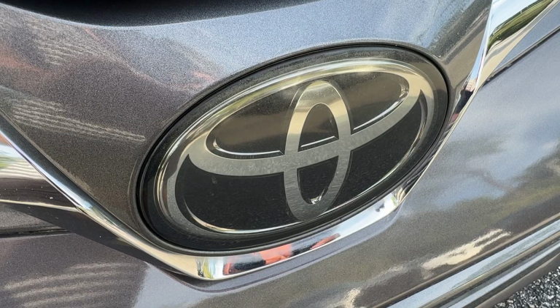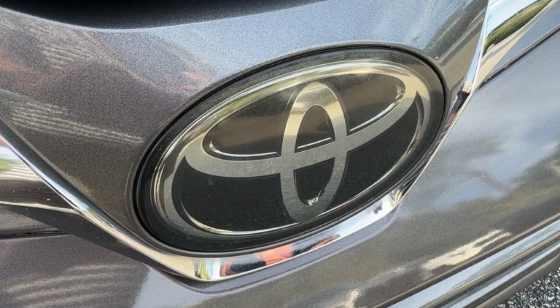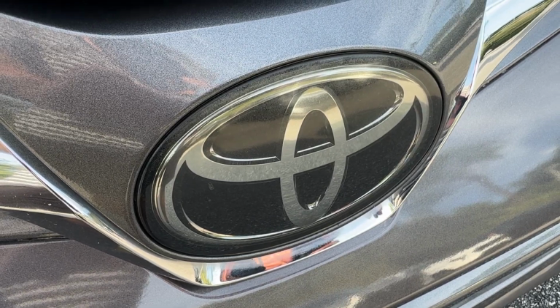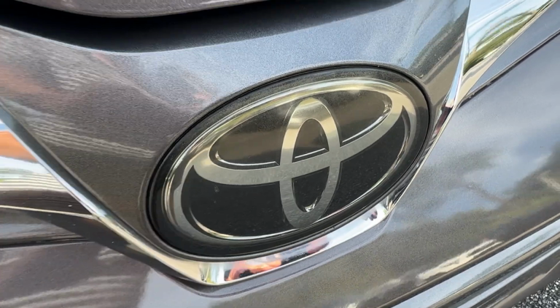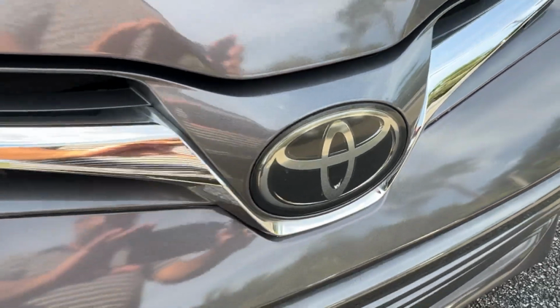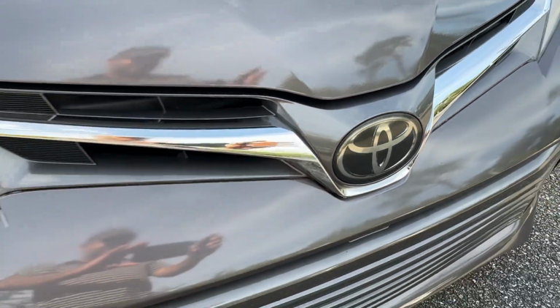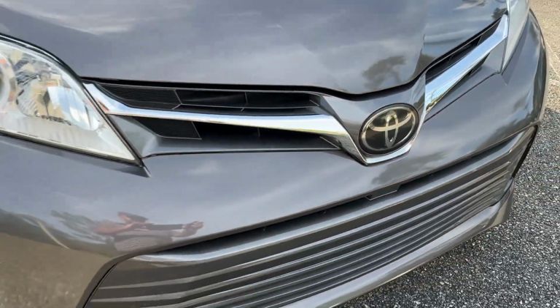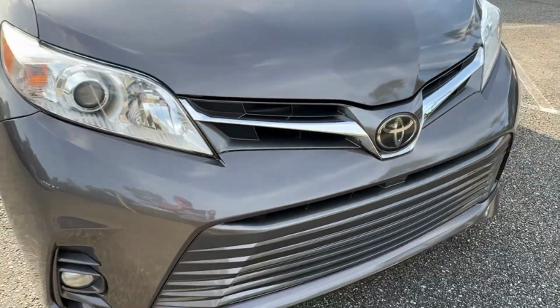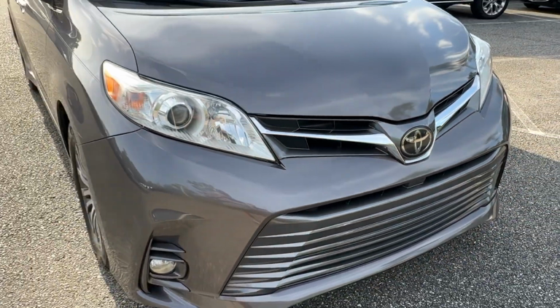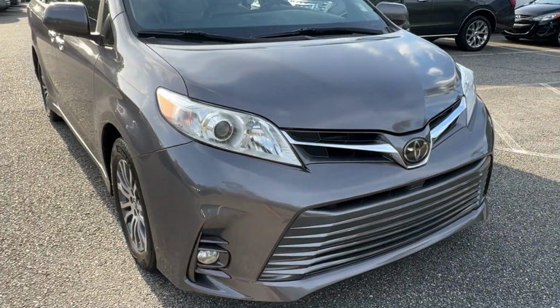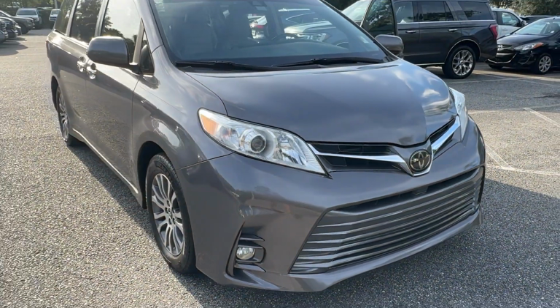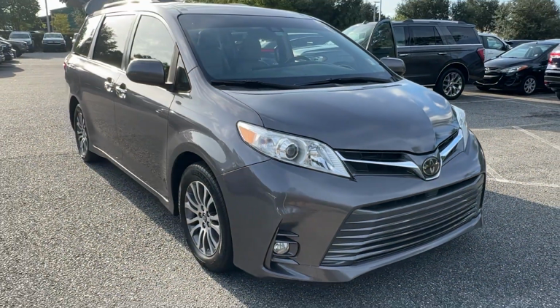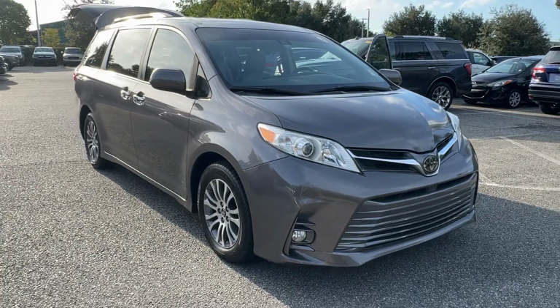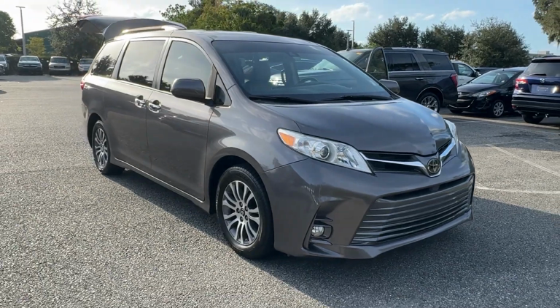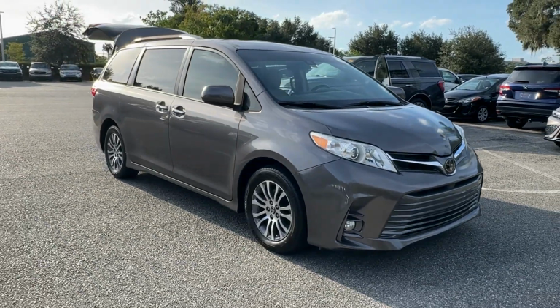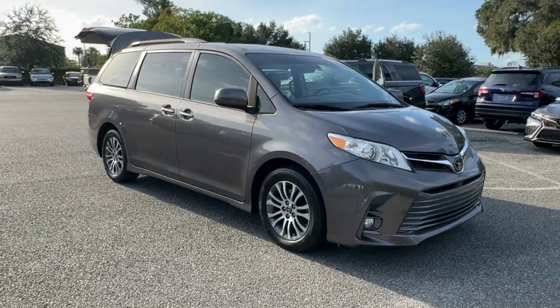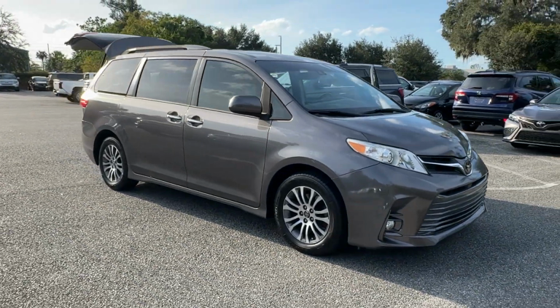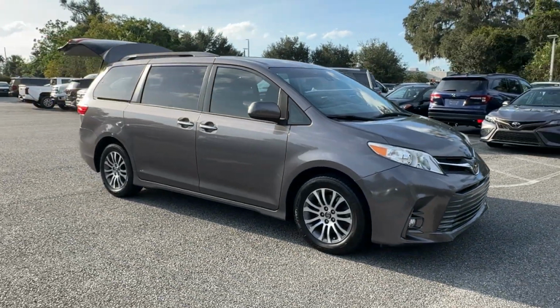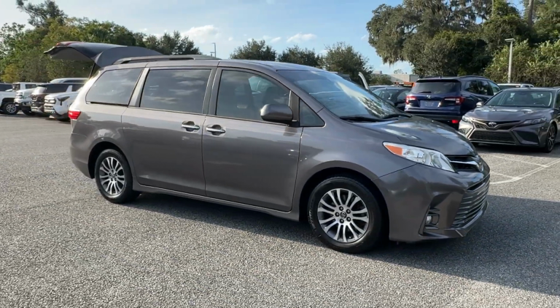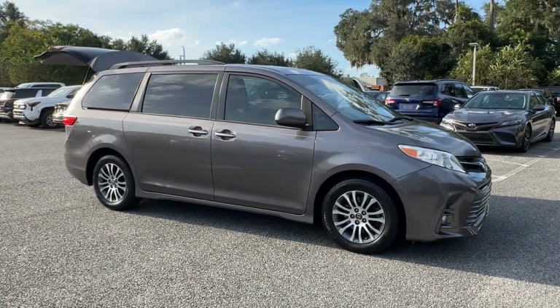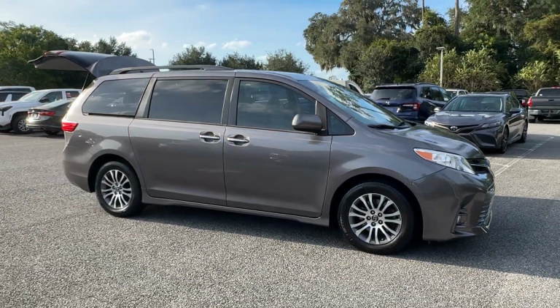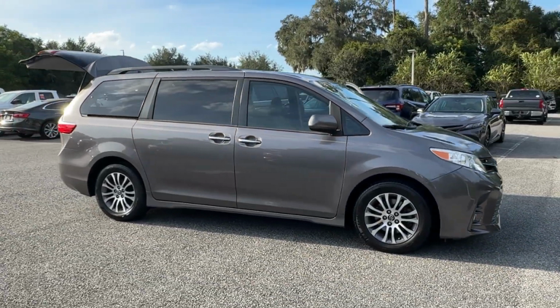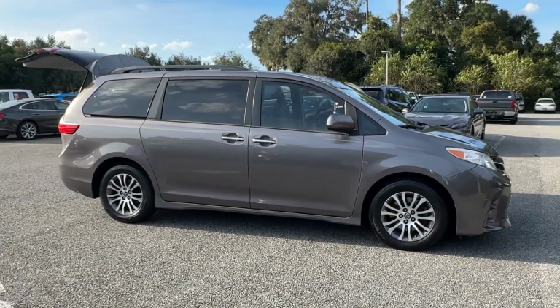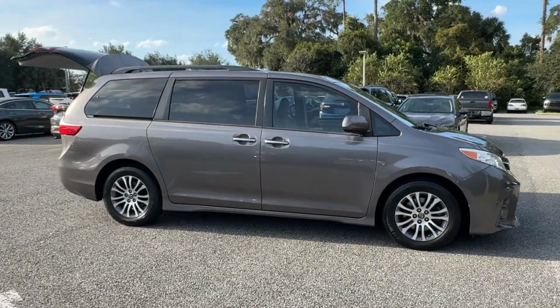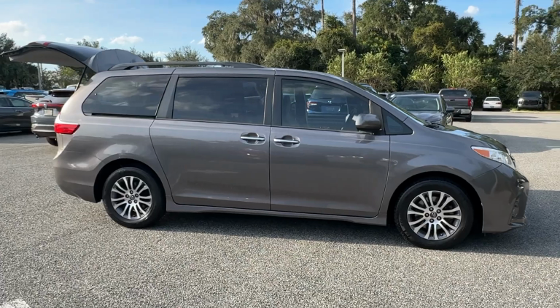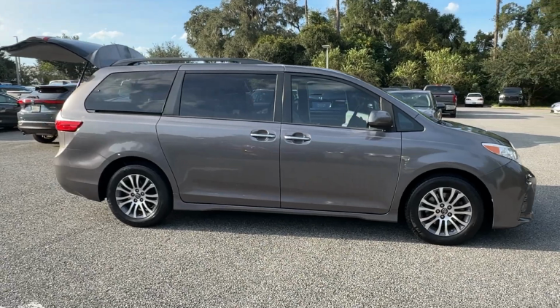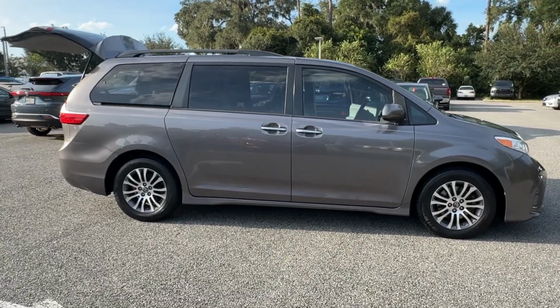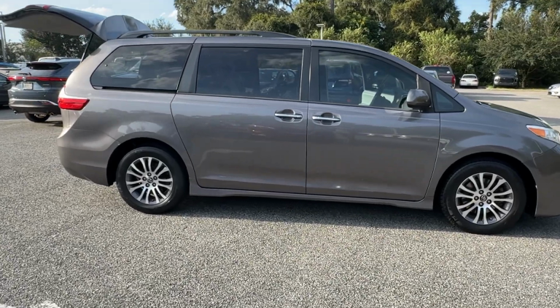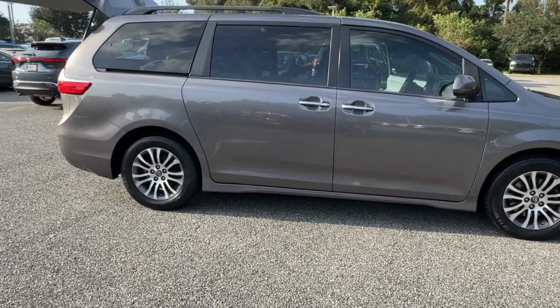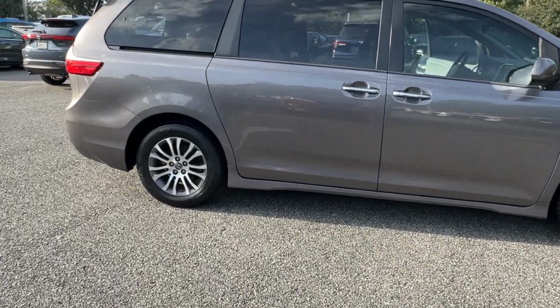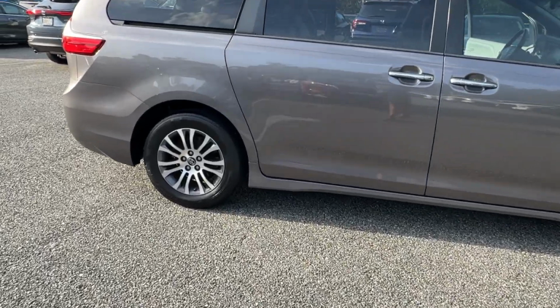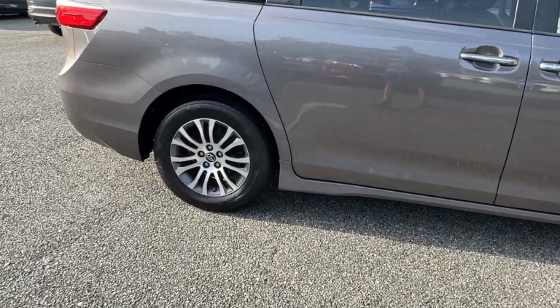You will love the features of this 2018 Toyota Sienna. With less than 90,000 miles on the odometer, this vehicle provides excellent value. Take peace of mind along on every family drive when you're in this stylish Sienna.